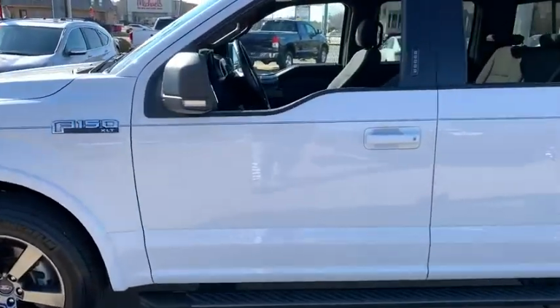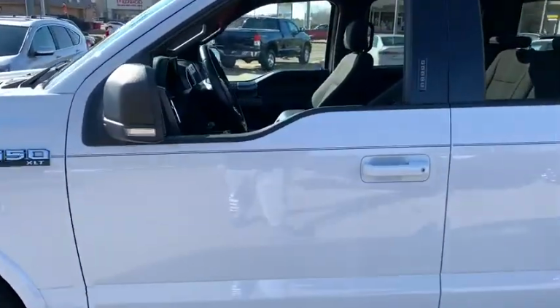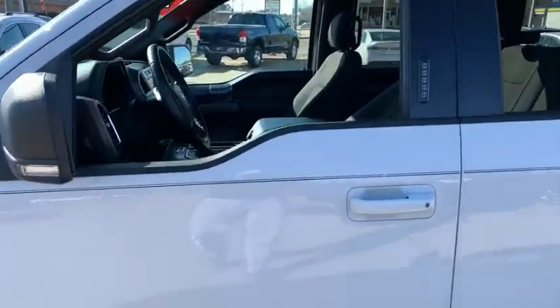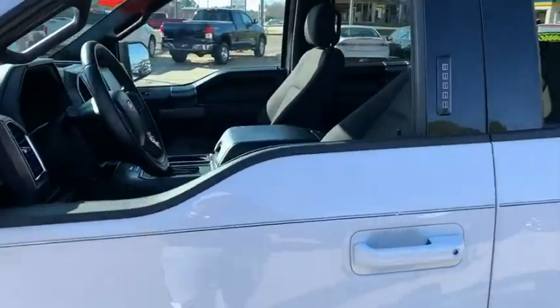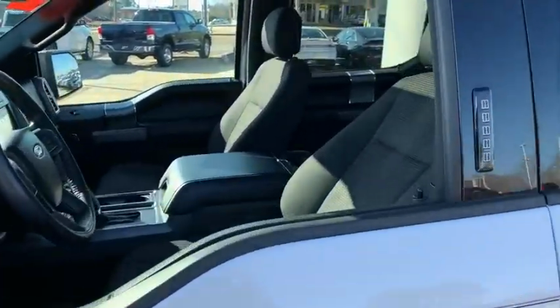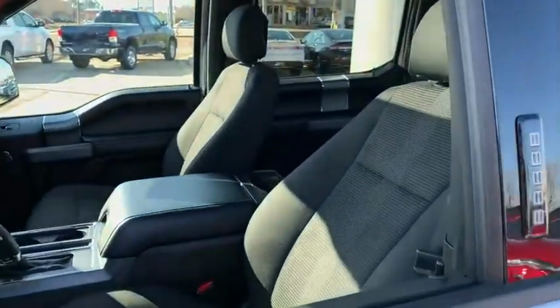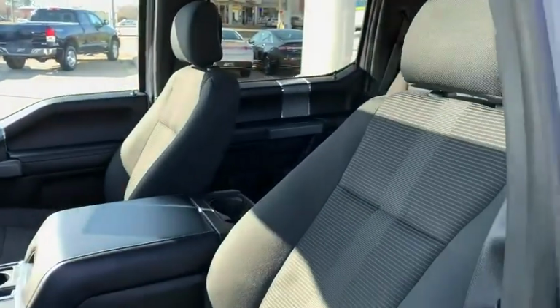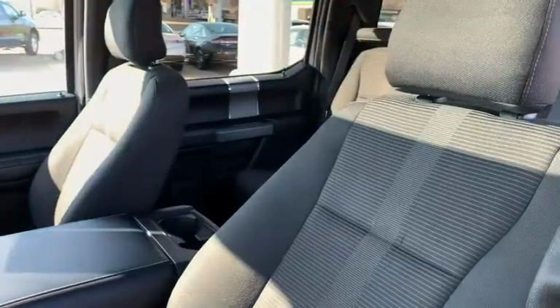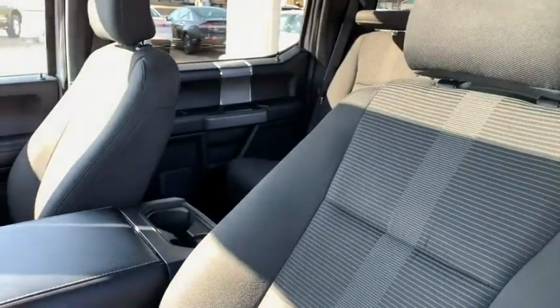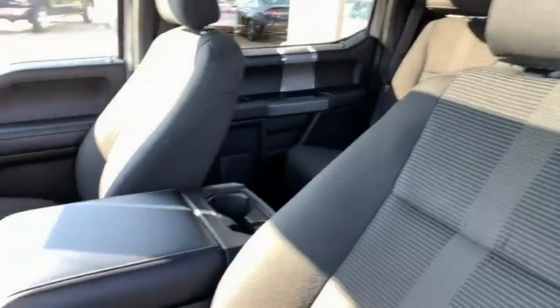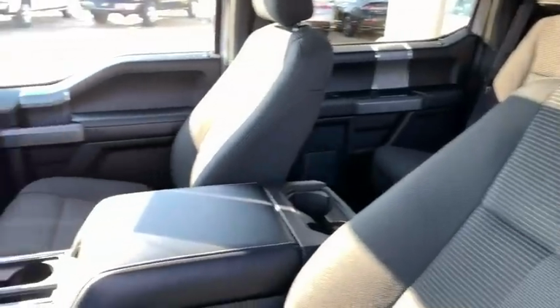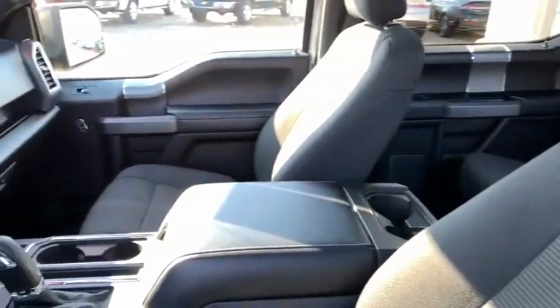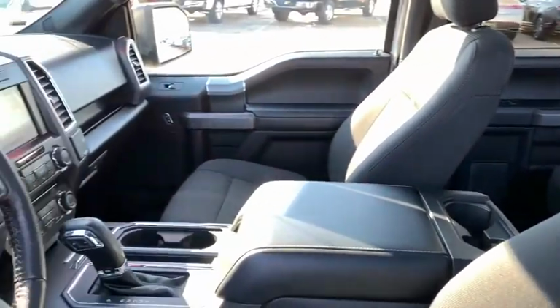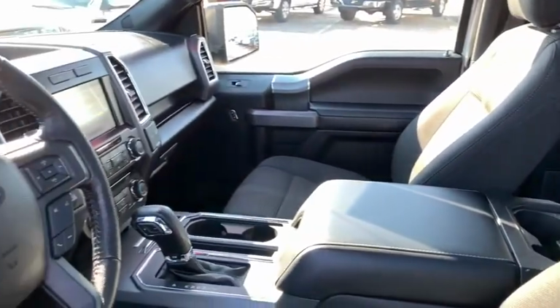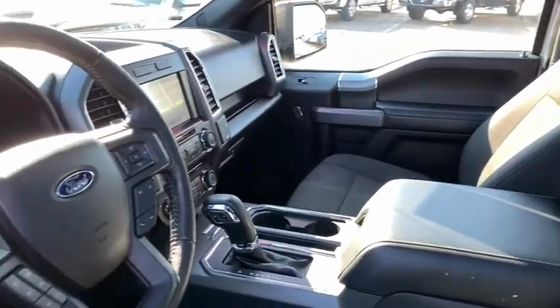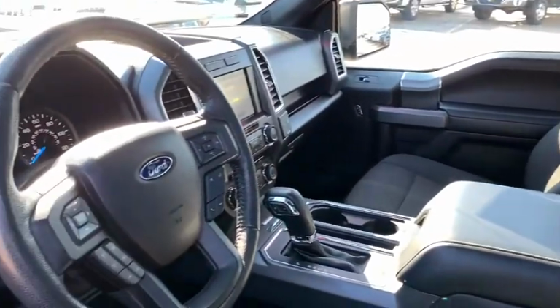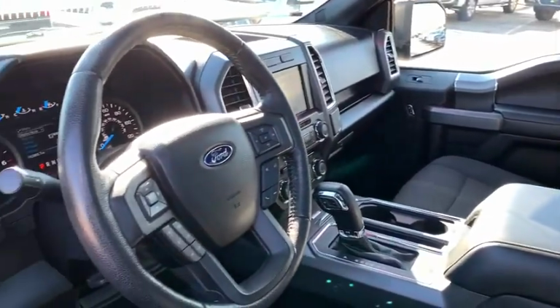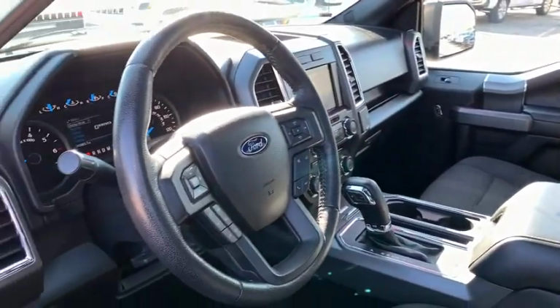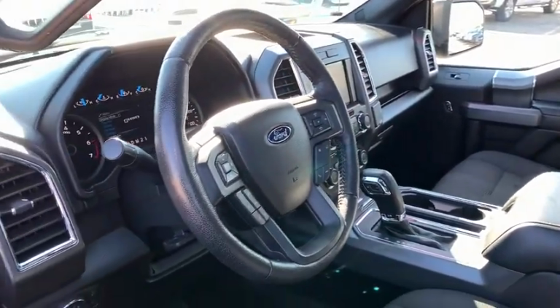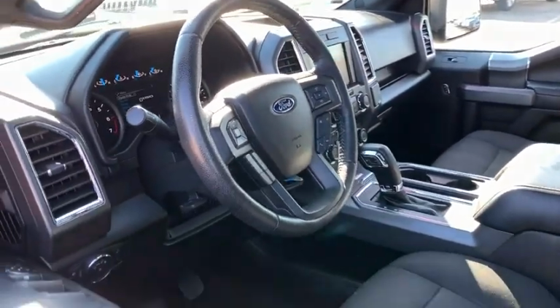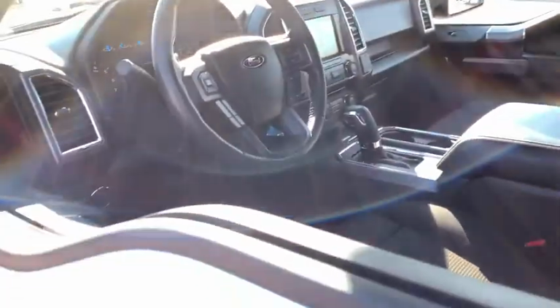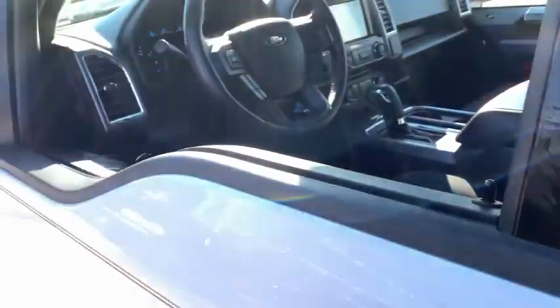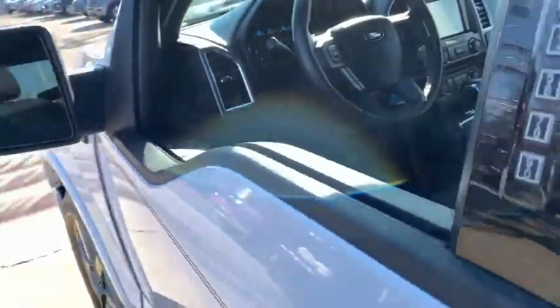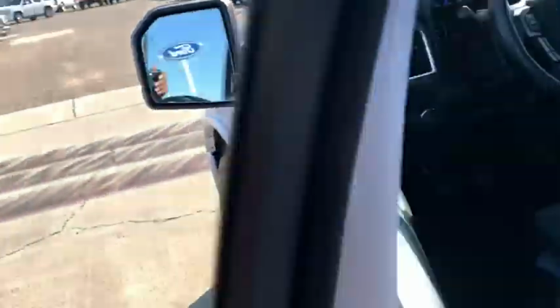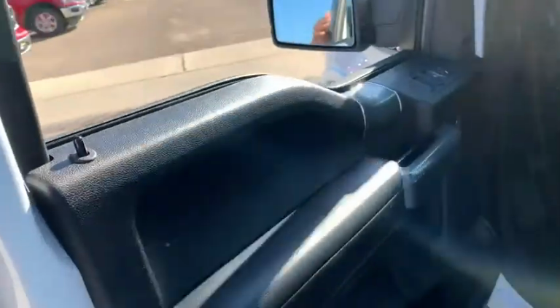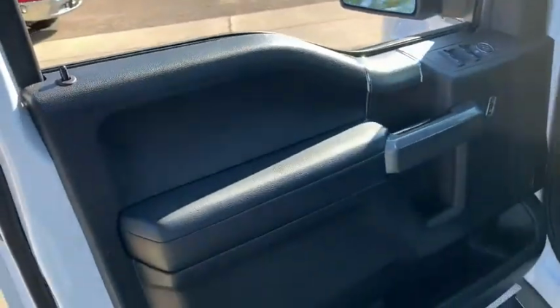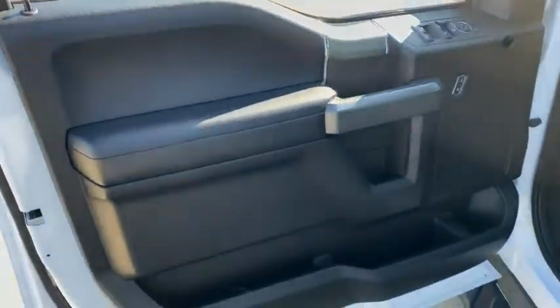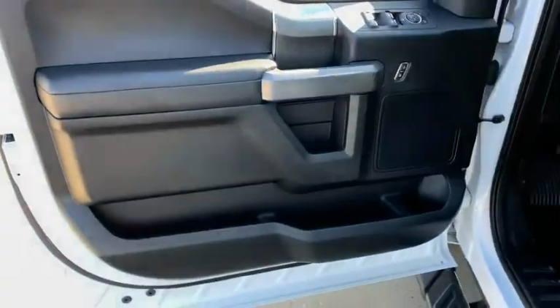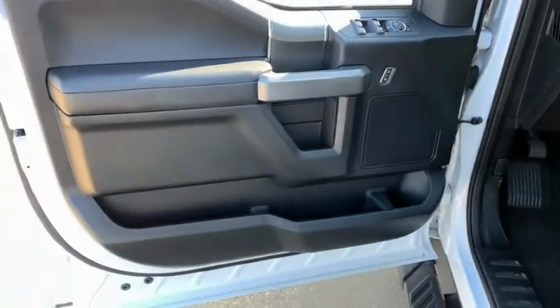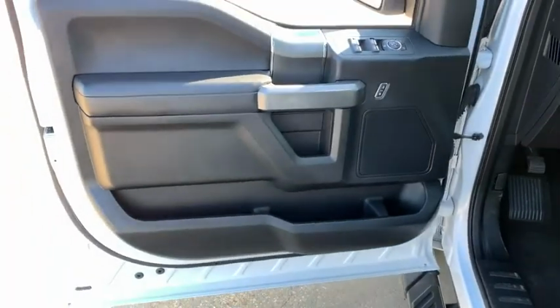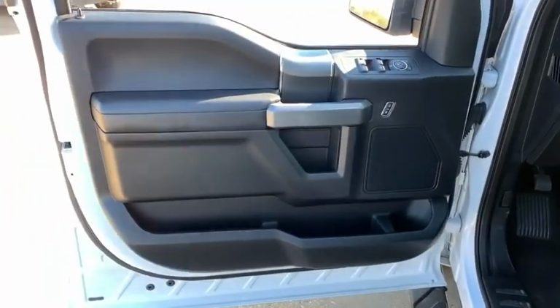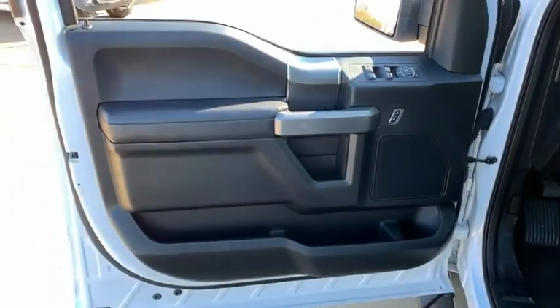Voice-activated navigation system. Fog light. Compass. Outside temperature gauge. Day and night rear view mirror. Black door handles. Four-piece floor mat set. Come see the car for yourself.